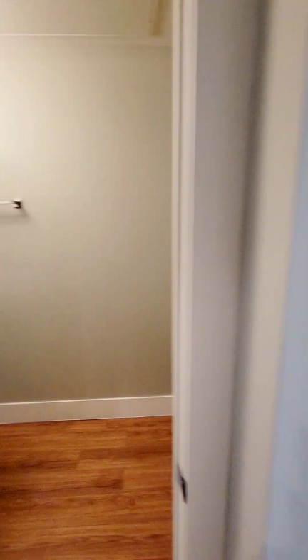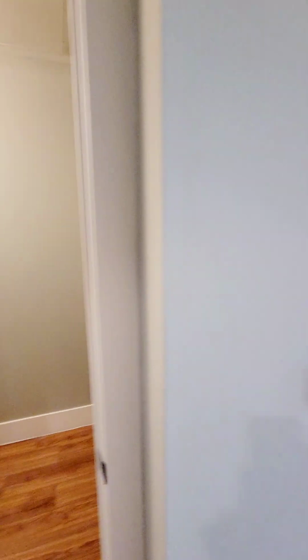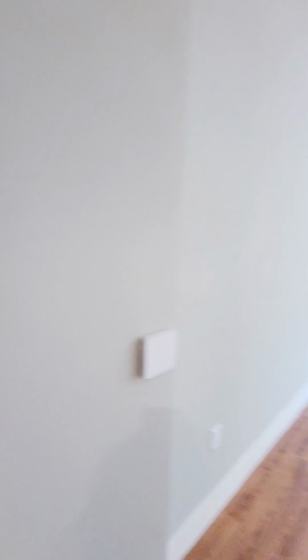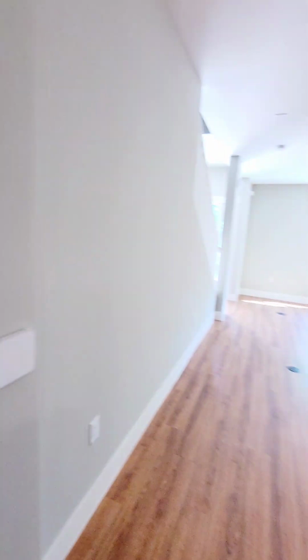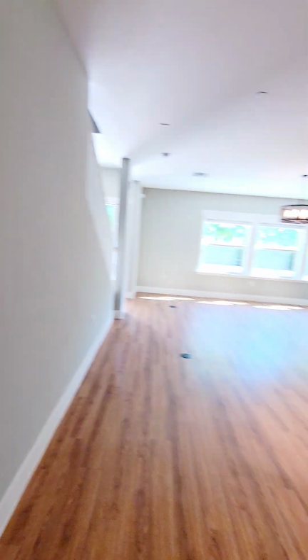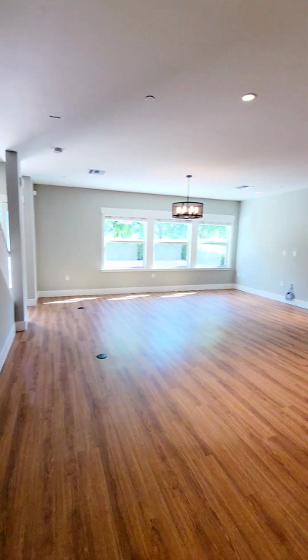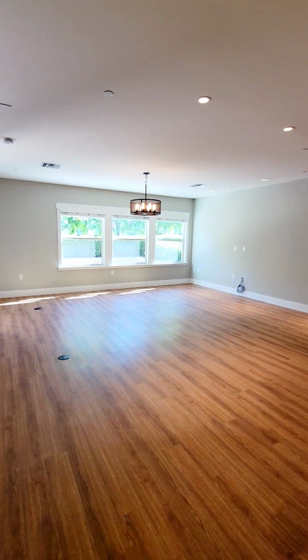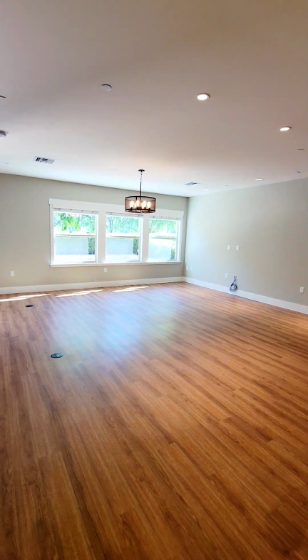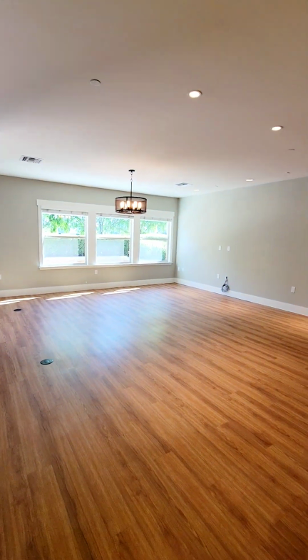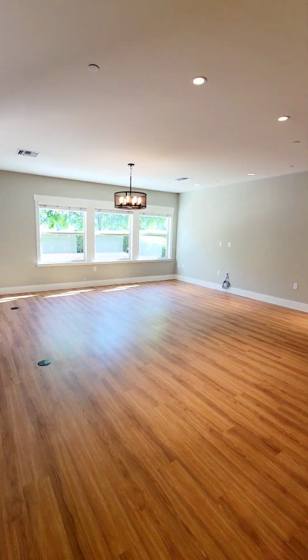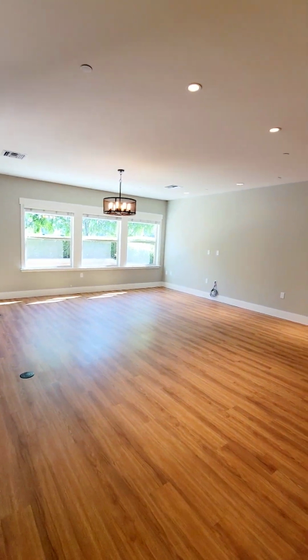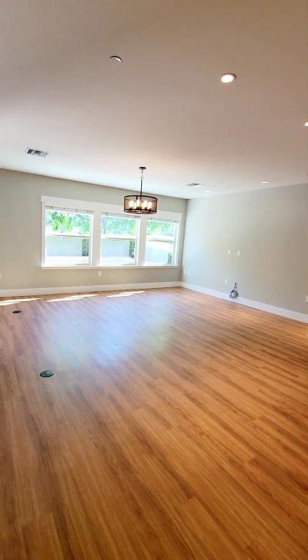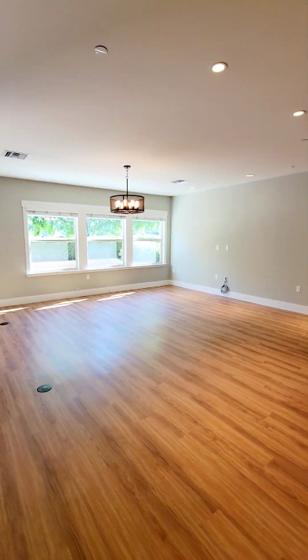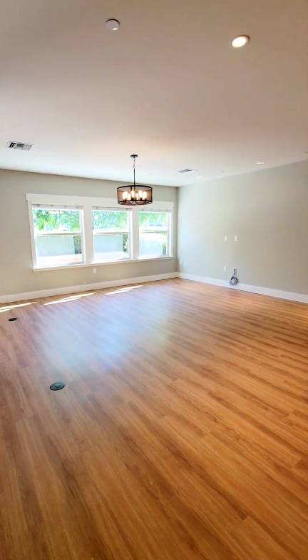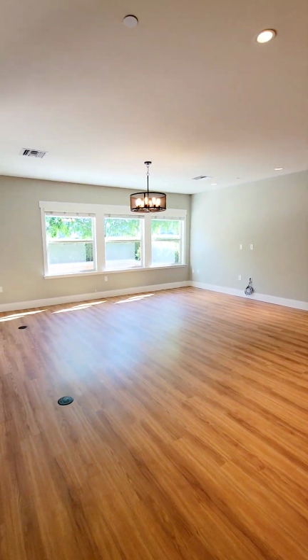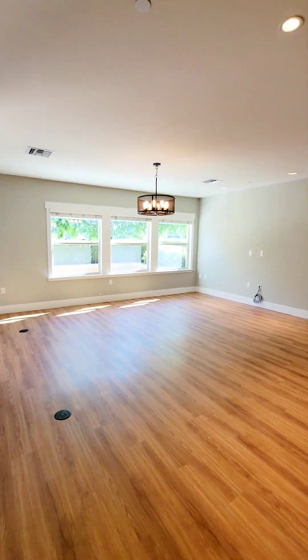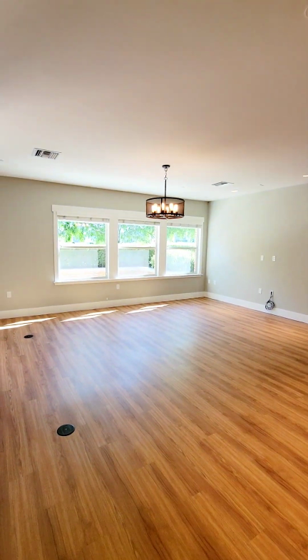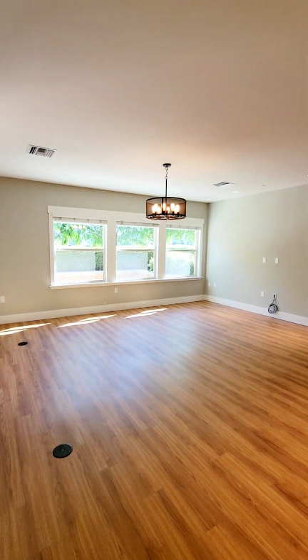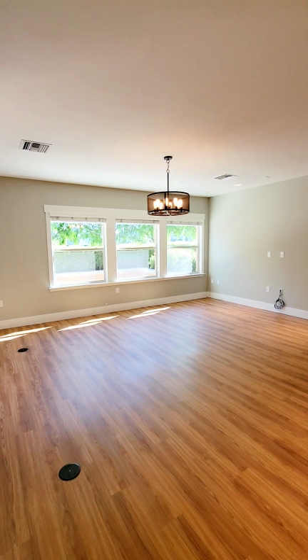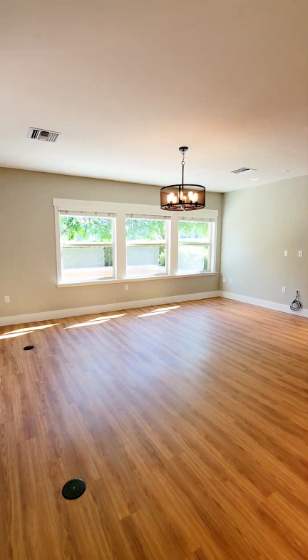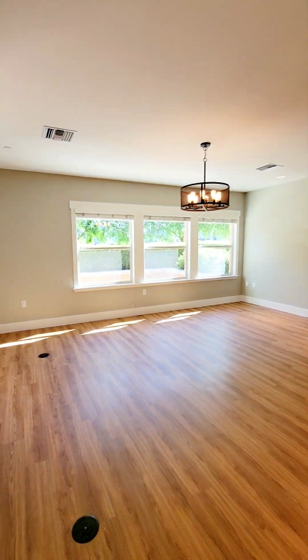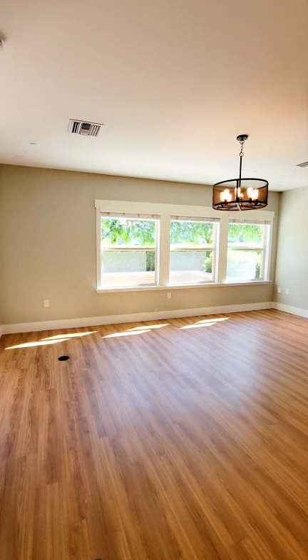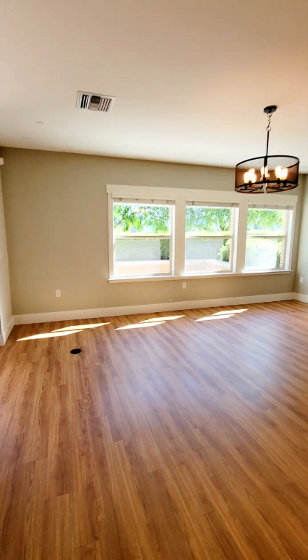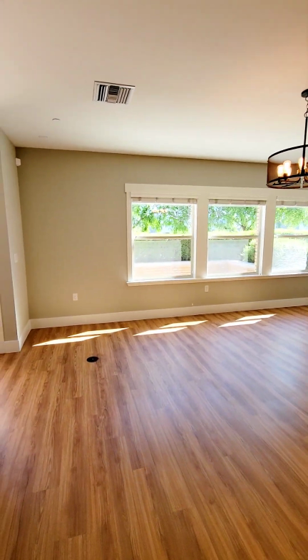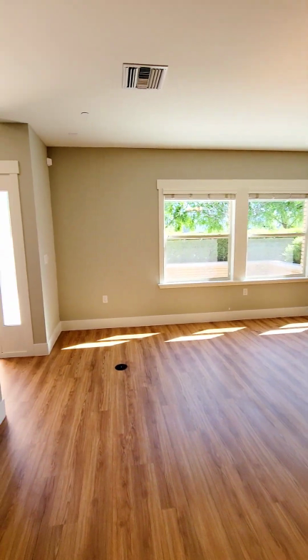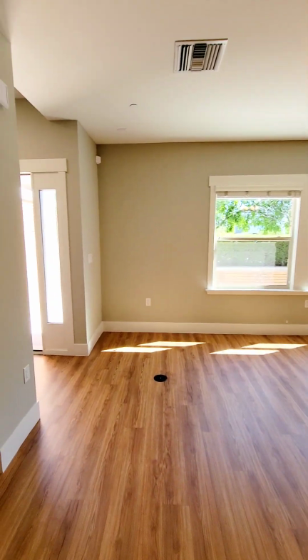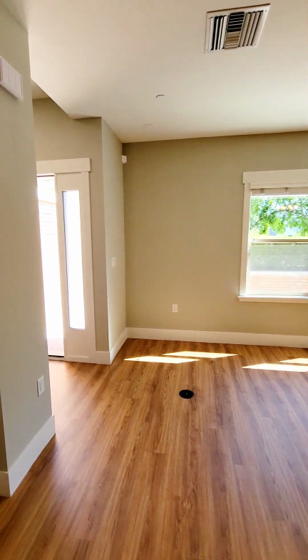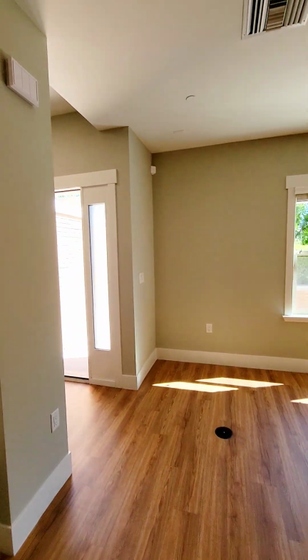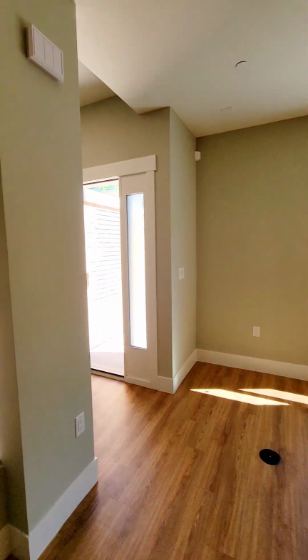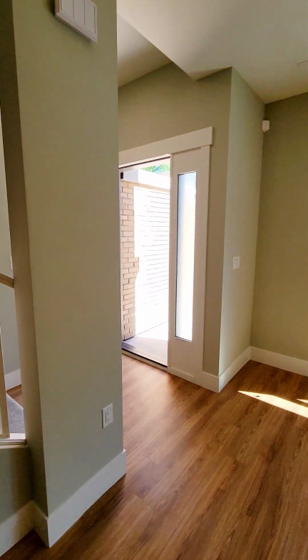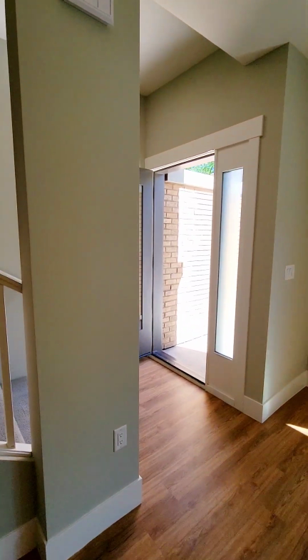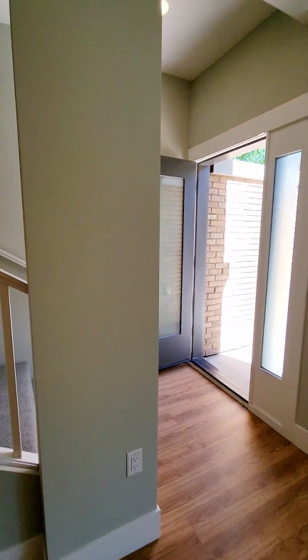Let's take another look at this large living space. Now let's go ahead and go up to the second level.